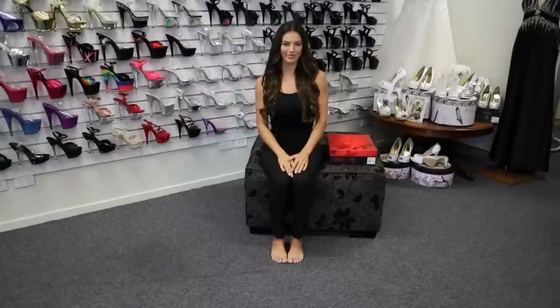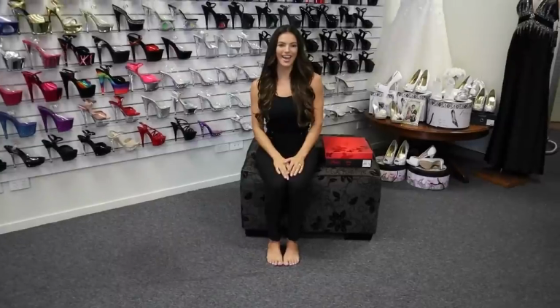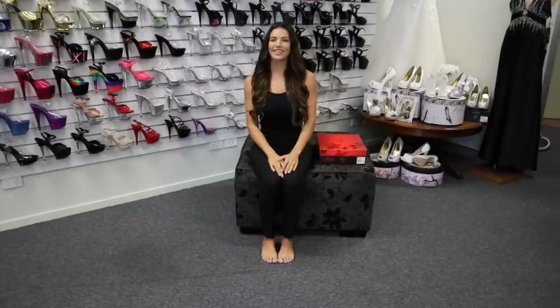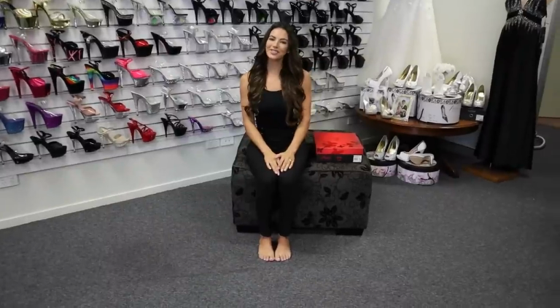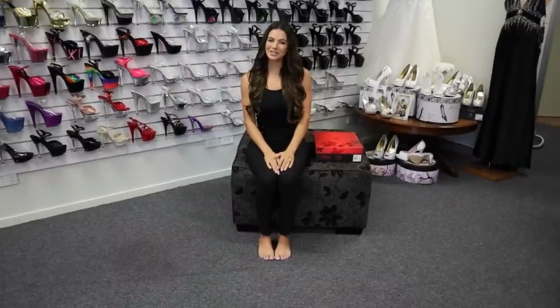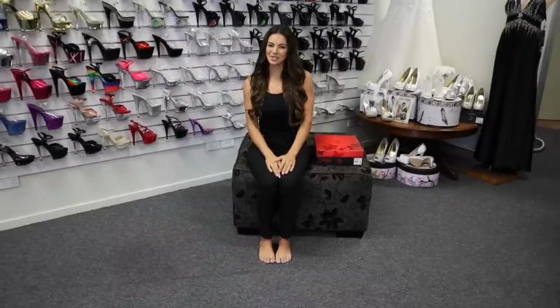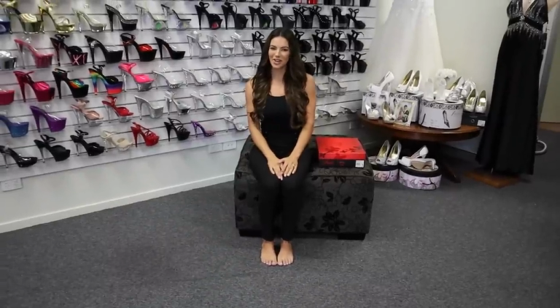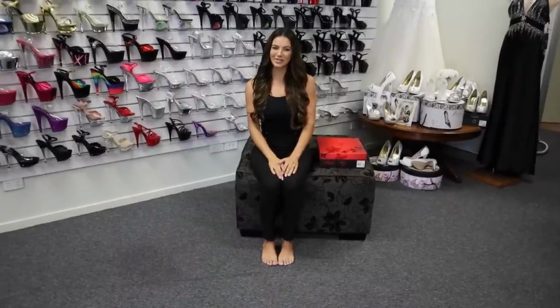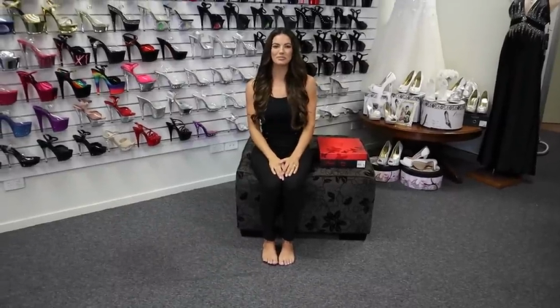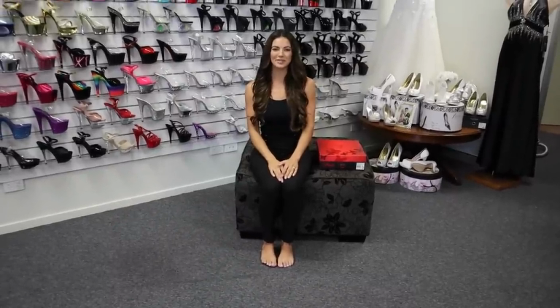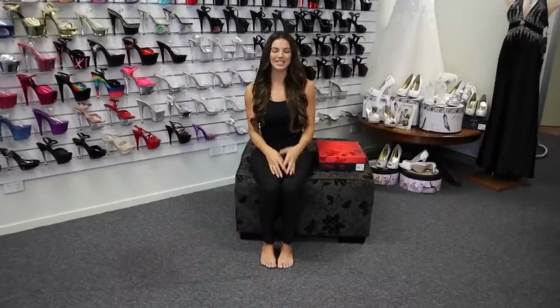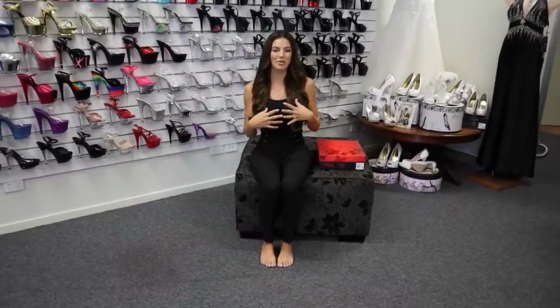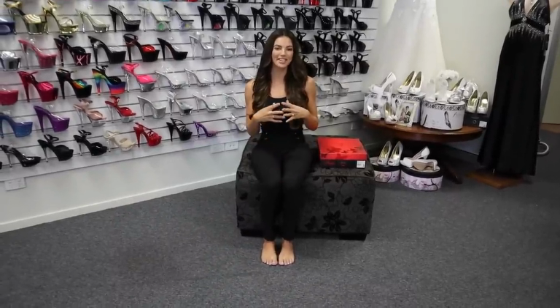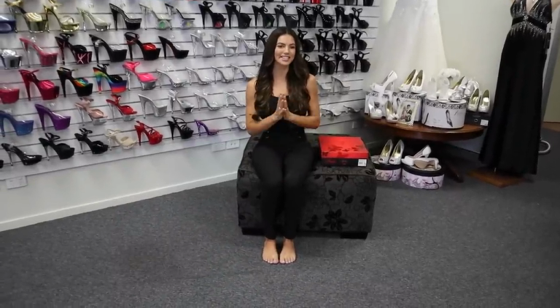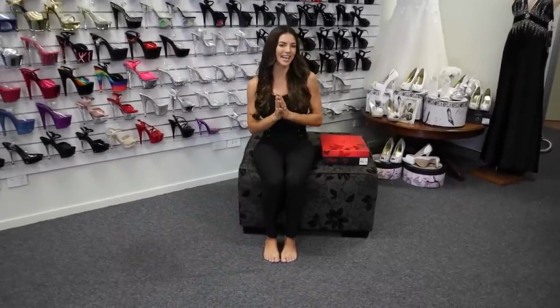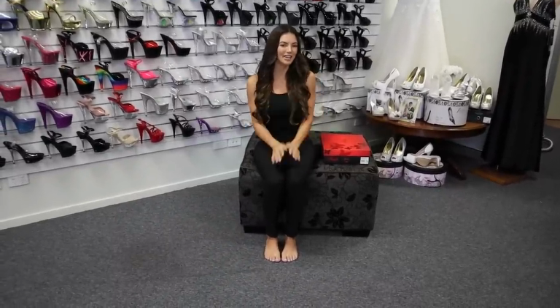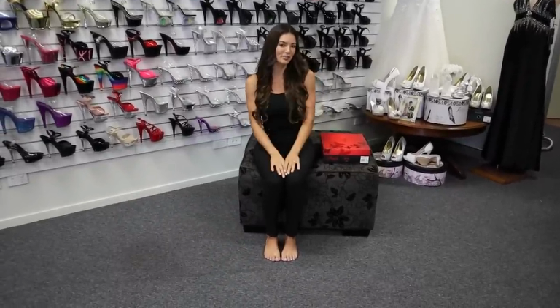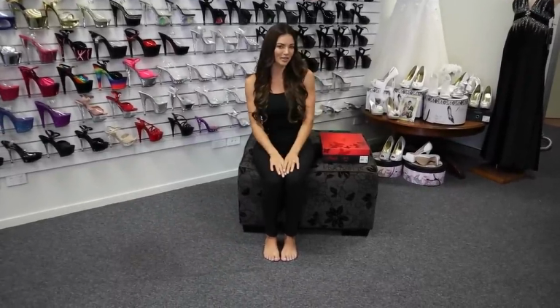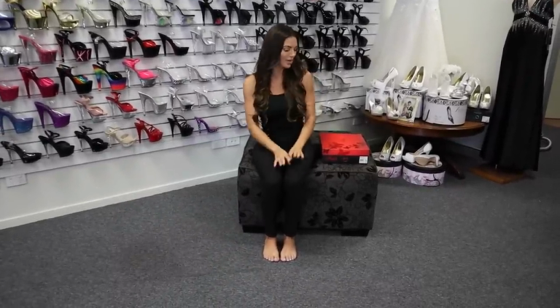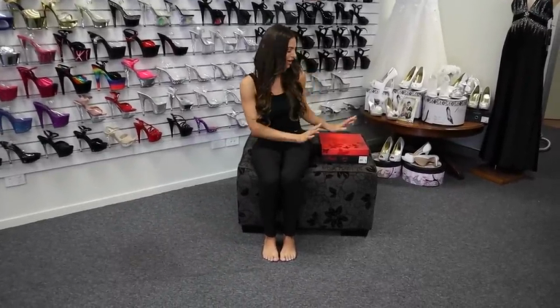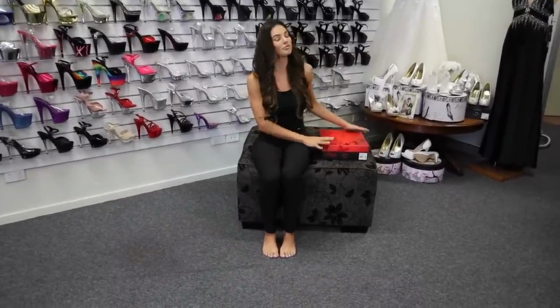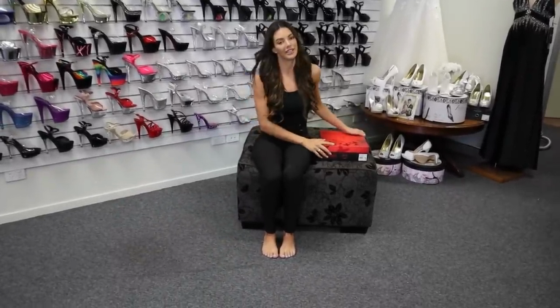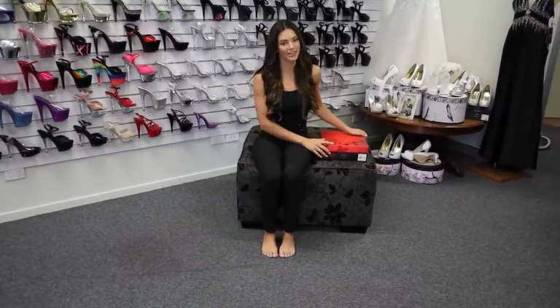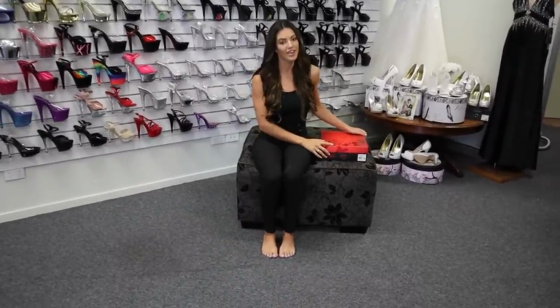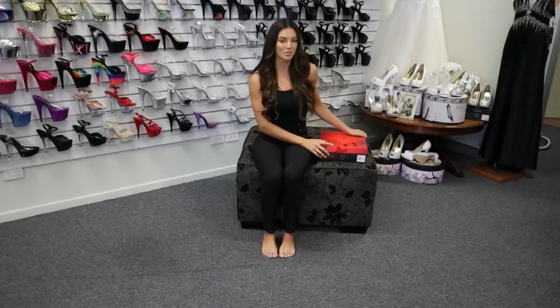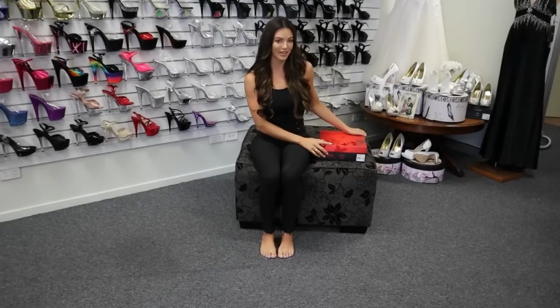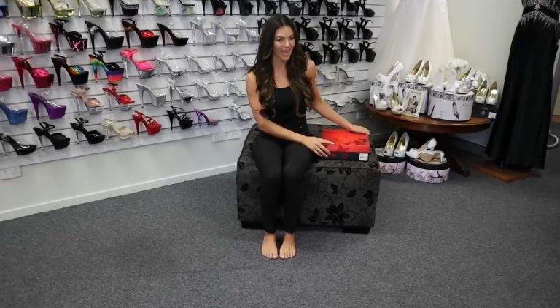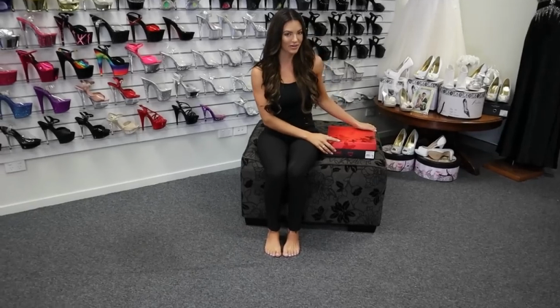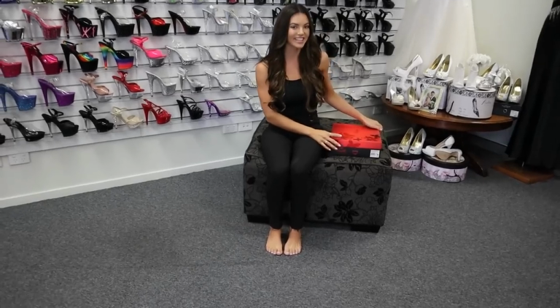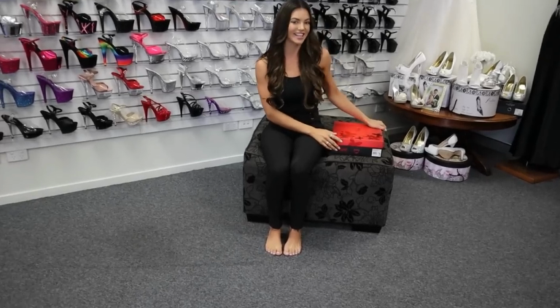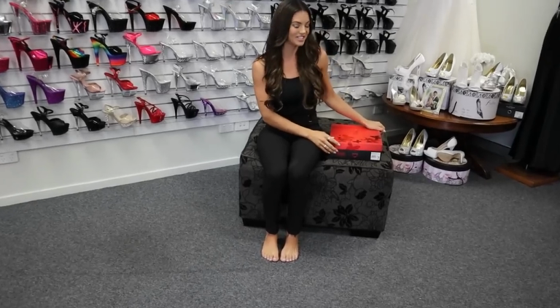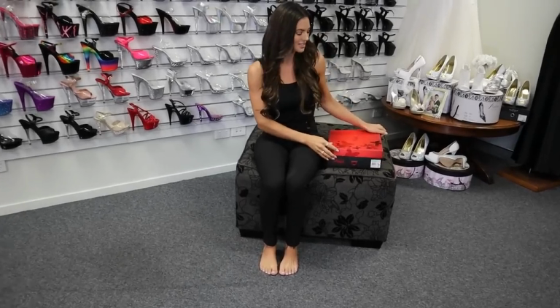Hello, welcome to Shoes of Hollywood in Brisbane. I'm Amanda and today we are reviewing a pair of Pleaser Flamingo 808 8-inch heels.